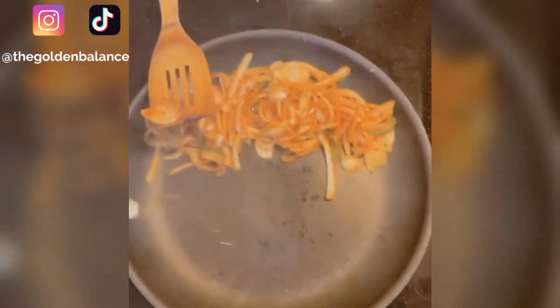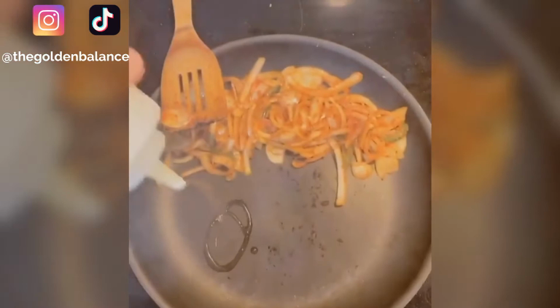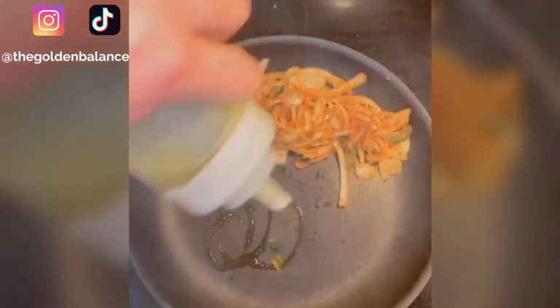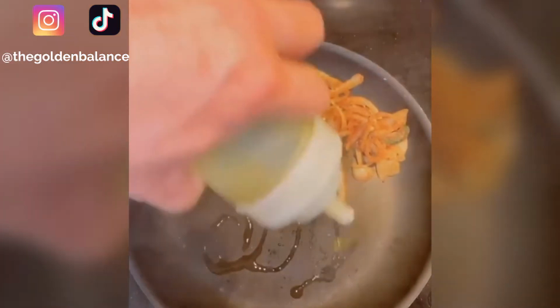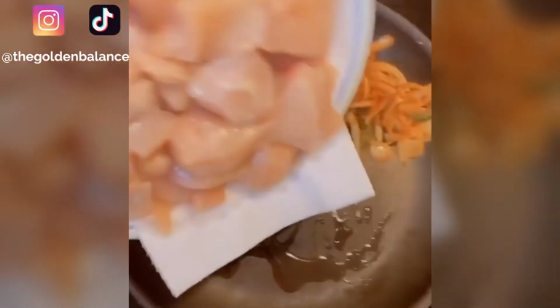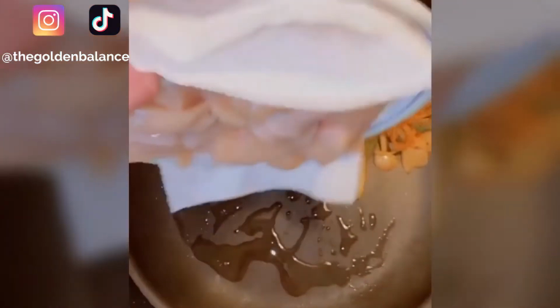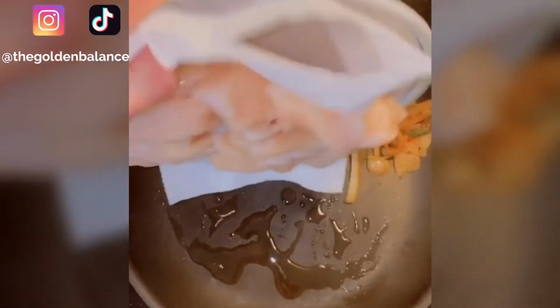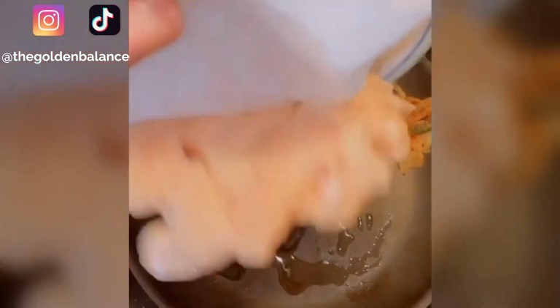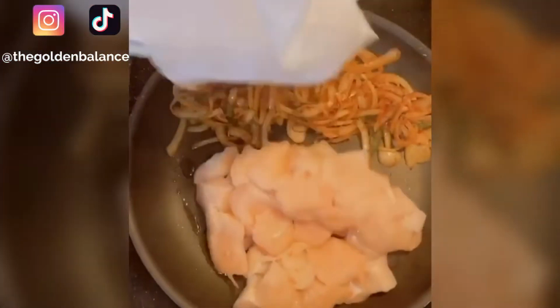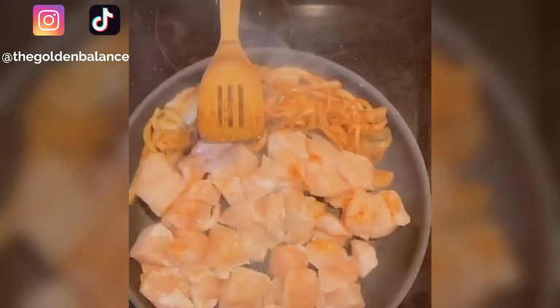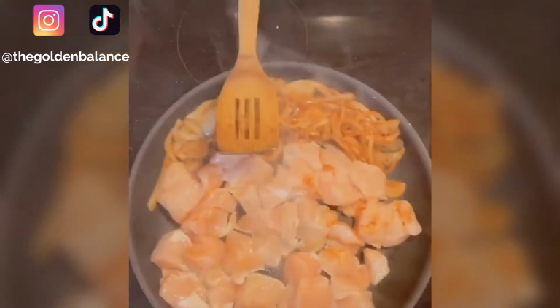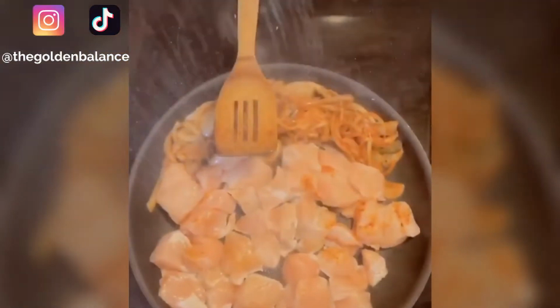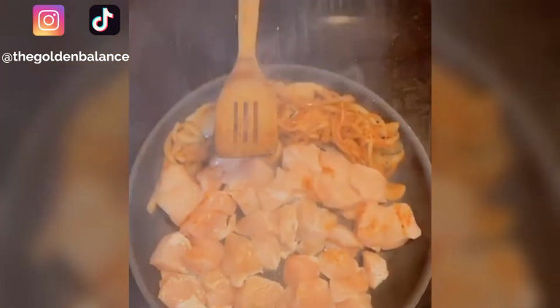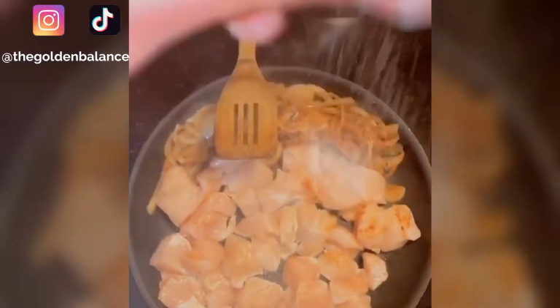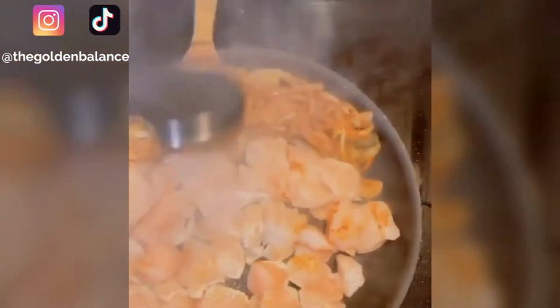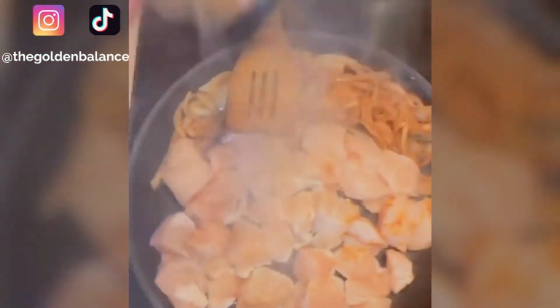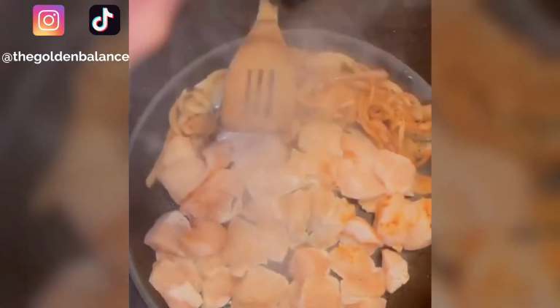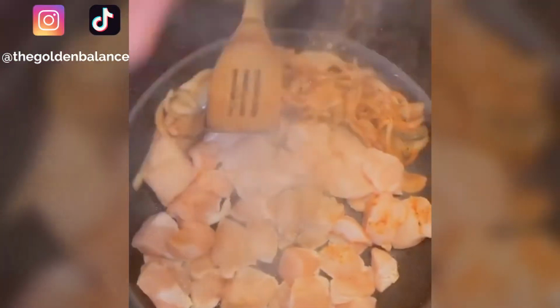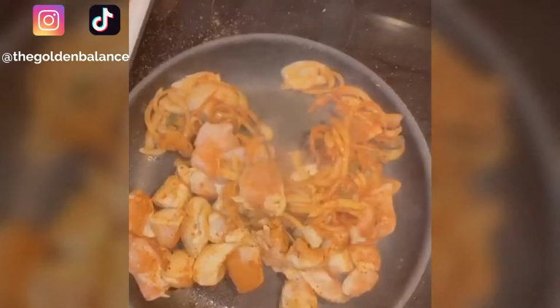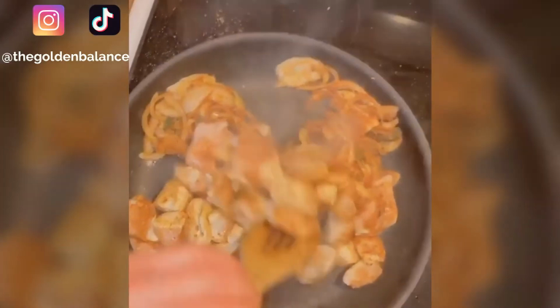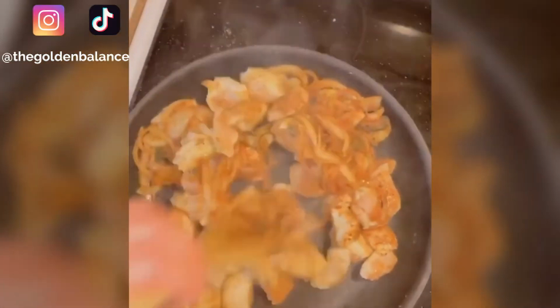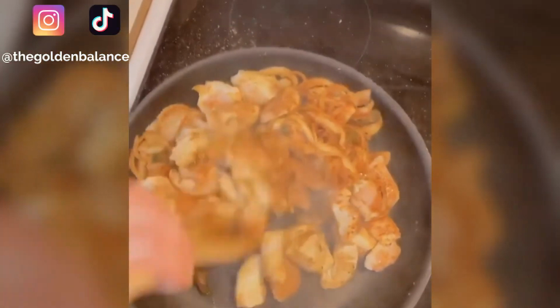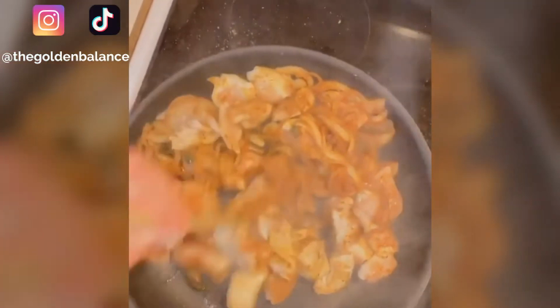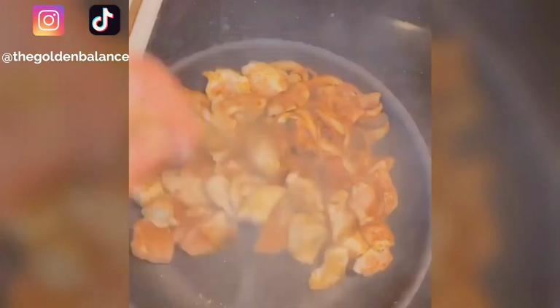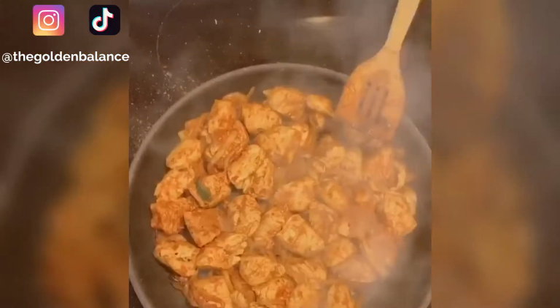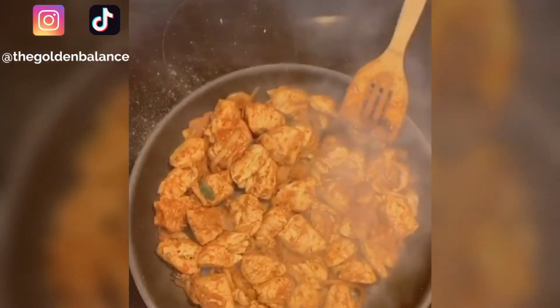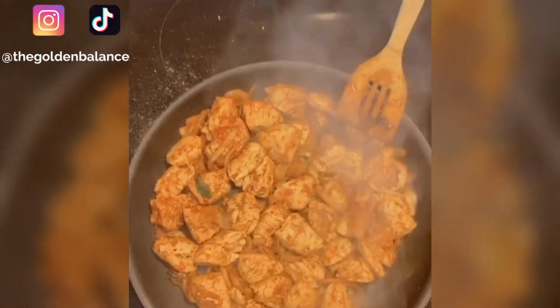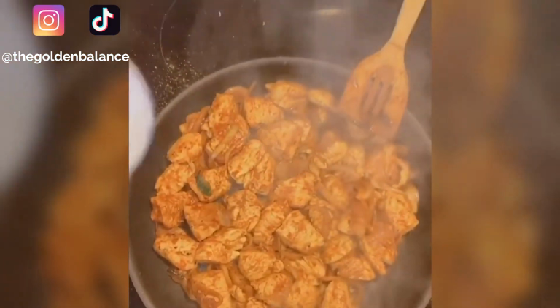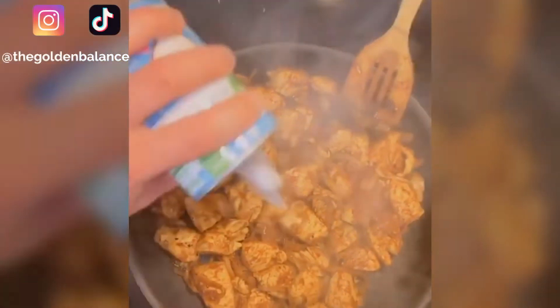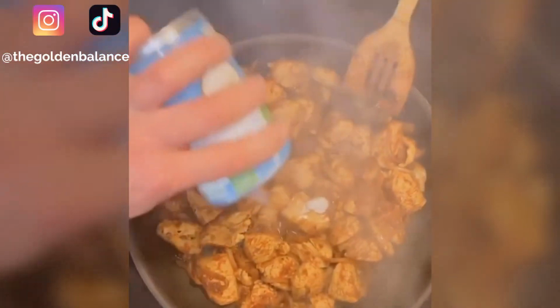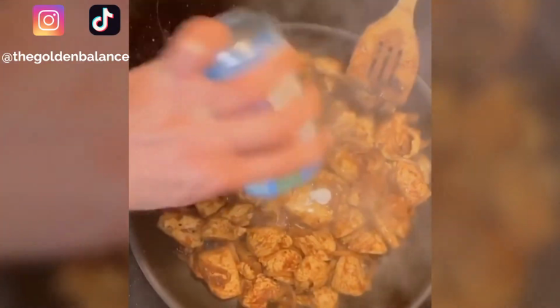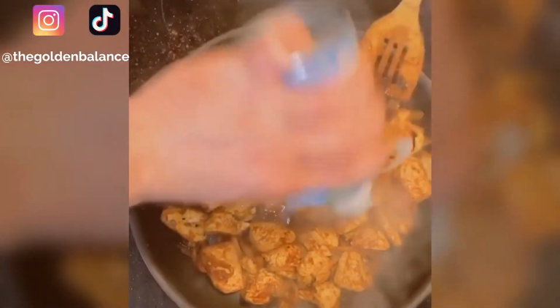Add in a little bit more oil and toss in some chicken breast. Add in more salt and more curry powder. Now mix in the onions and cook them in together.